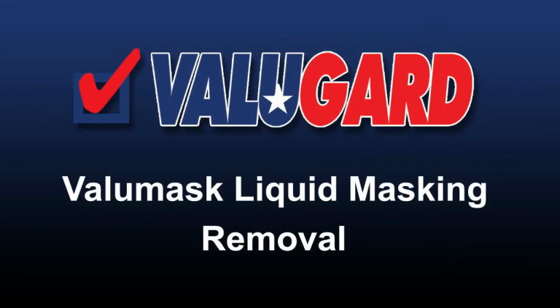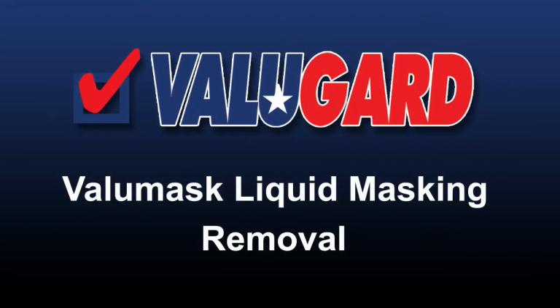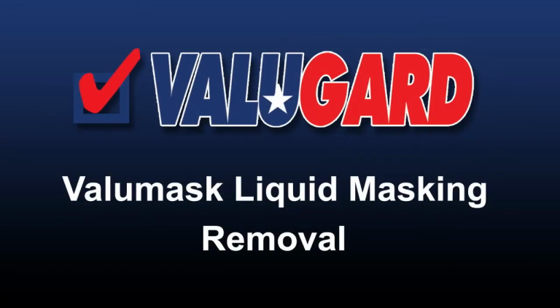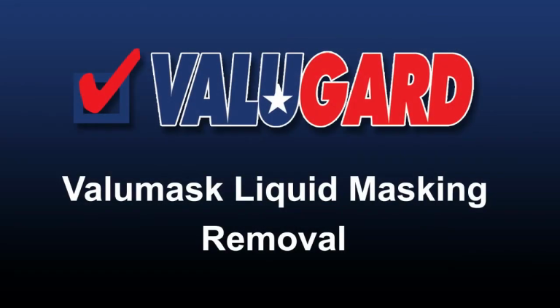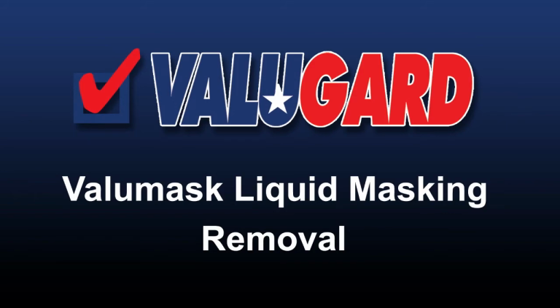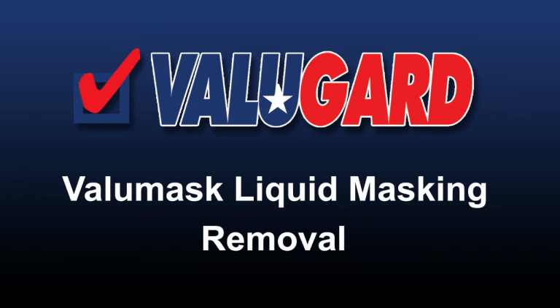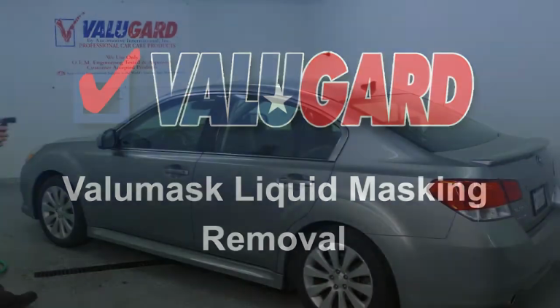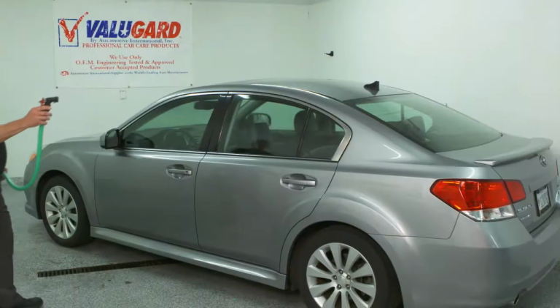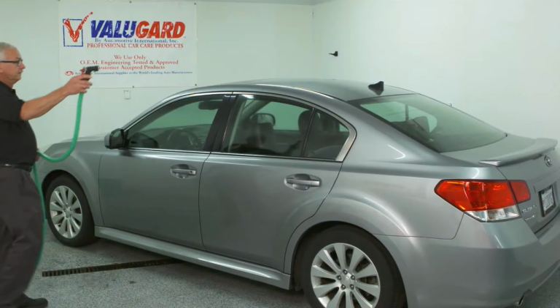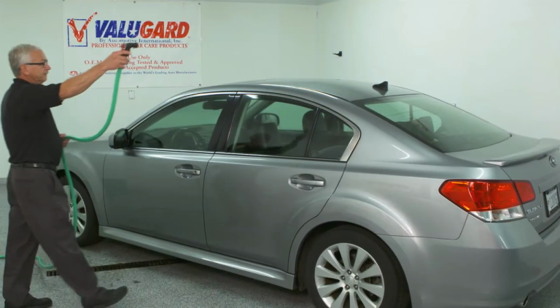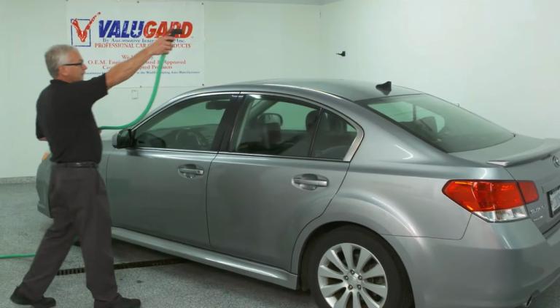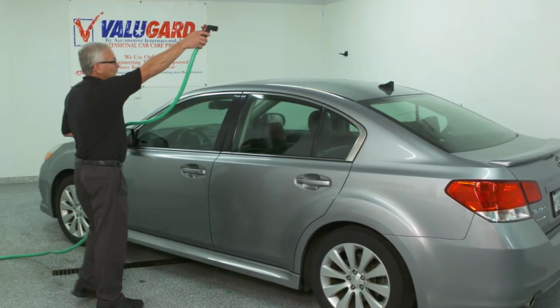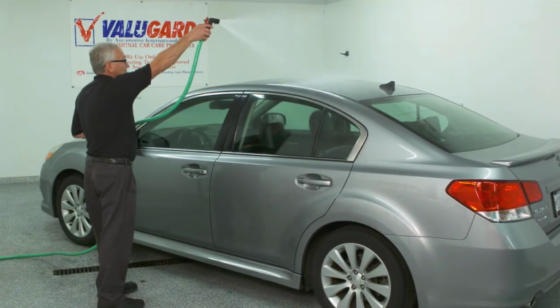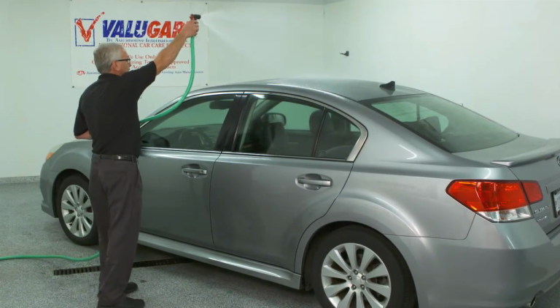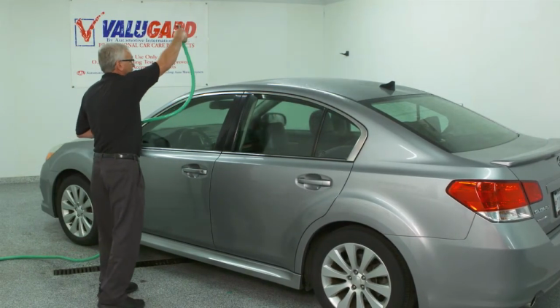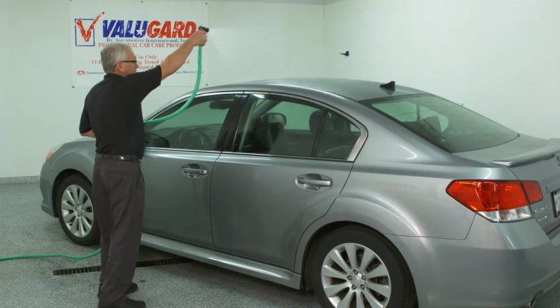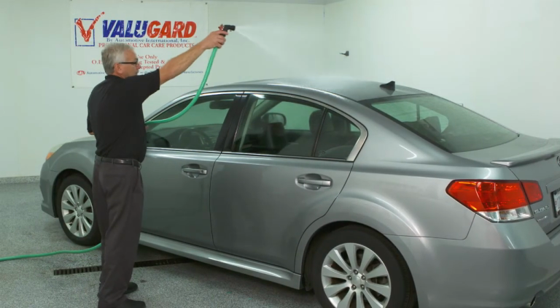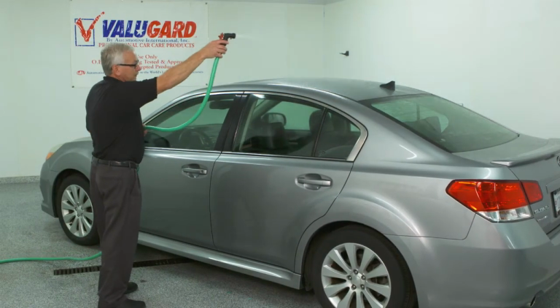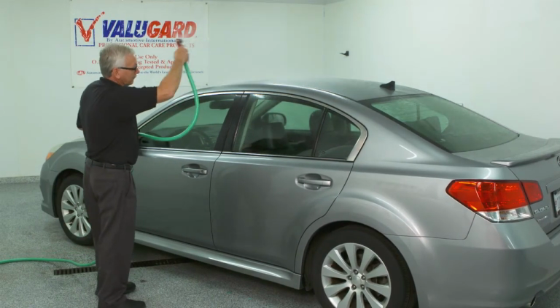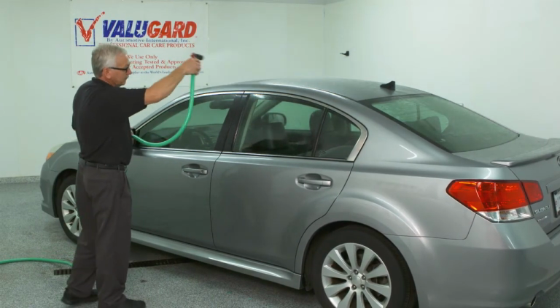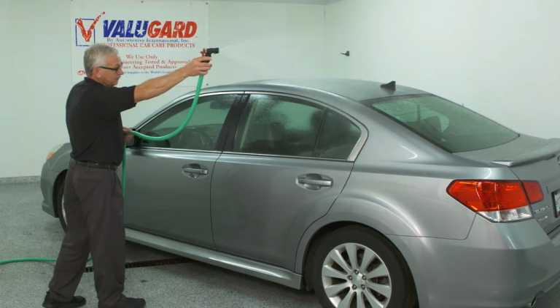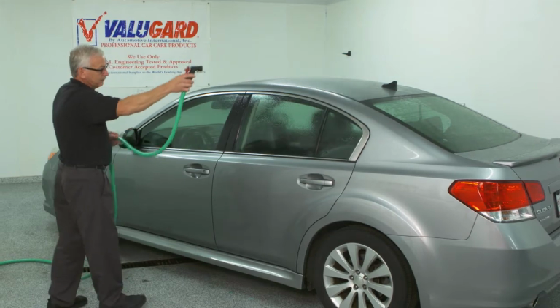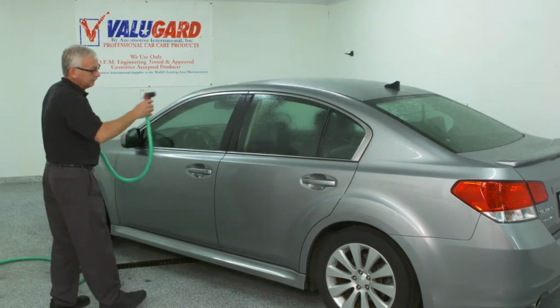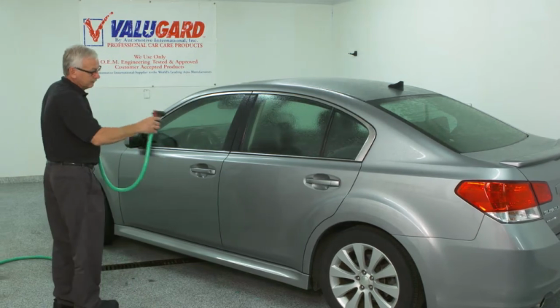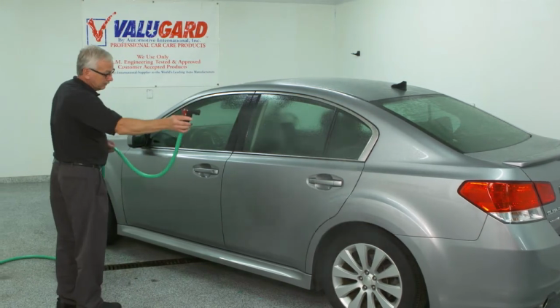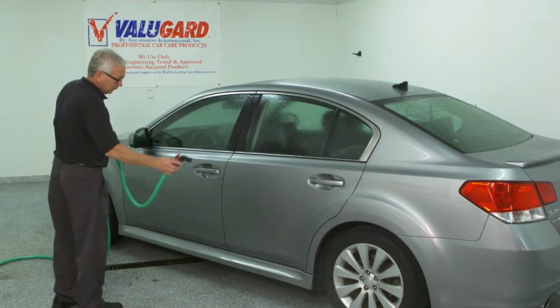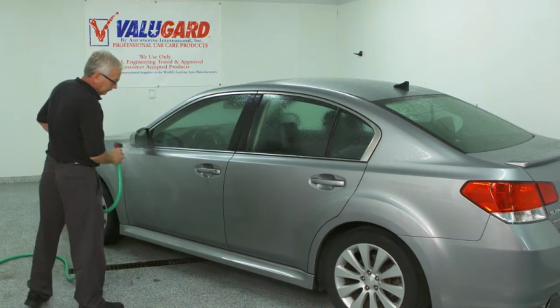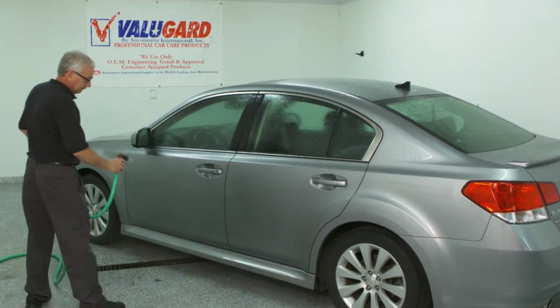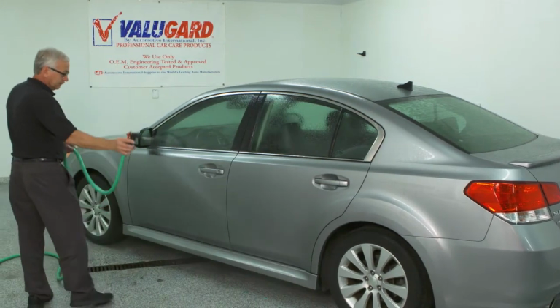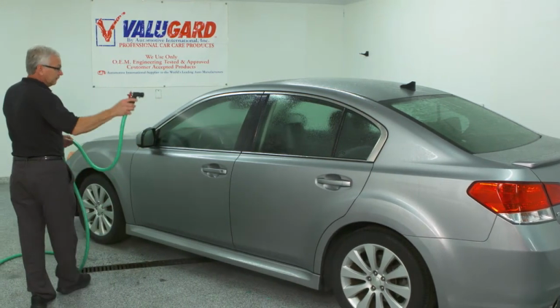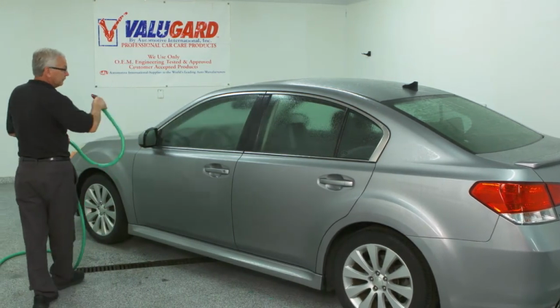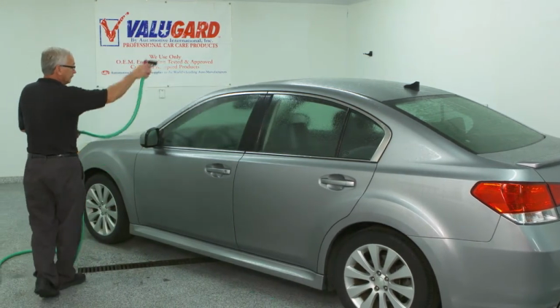To remove the Value Mask and overspray, first wet the entire vehicle with water and allow to dwell 1 to 2 minutes. Do not do this in direct sunlight.